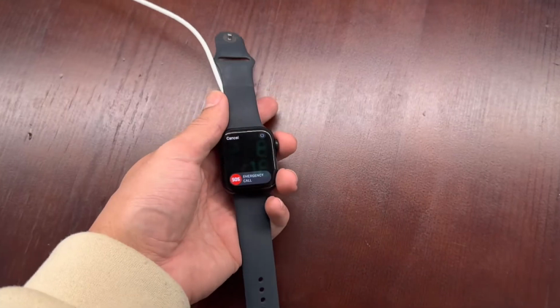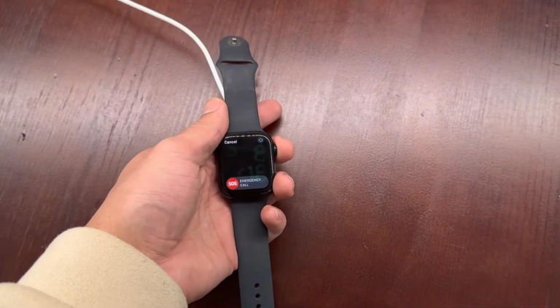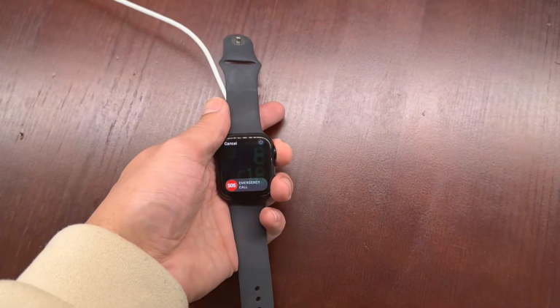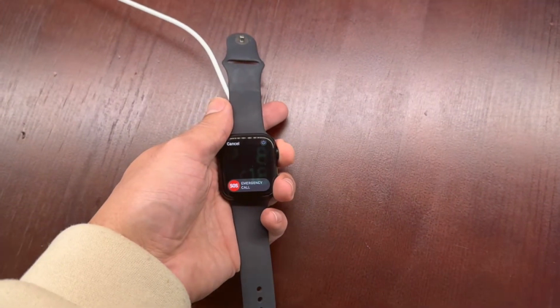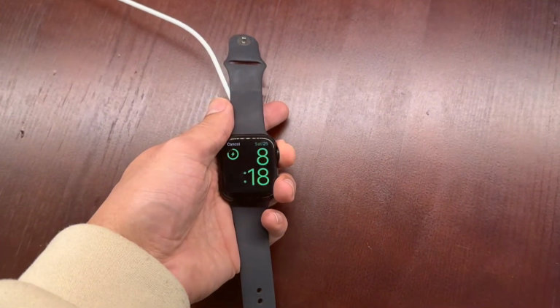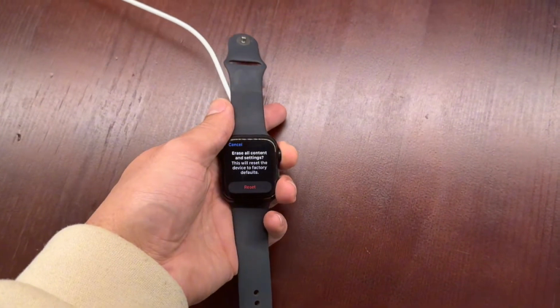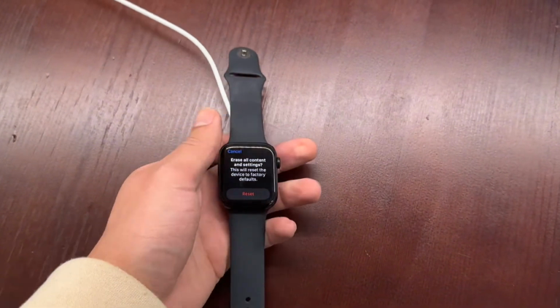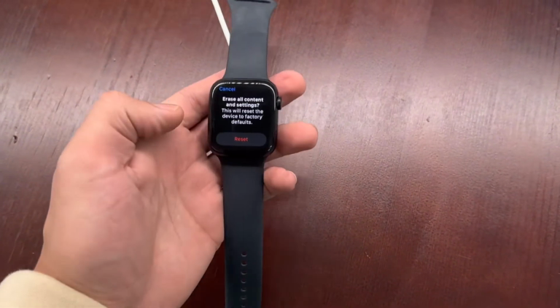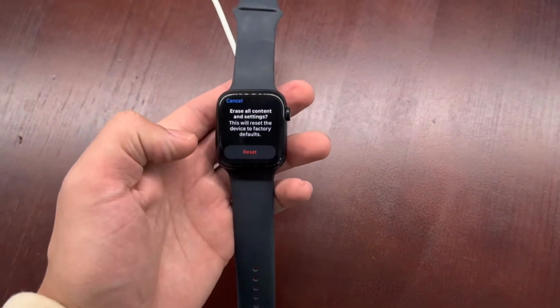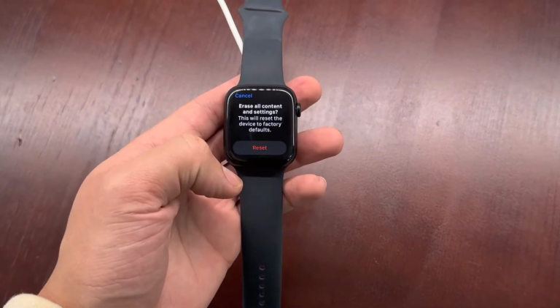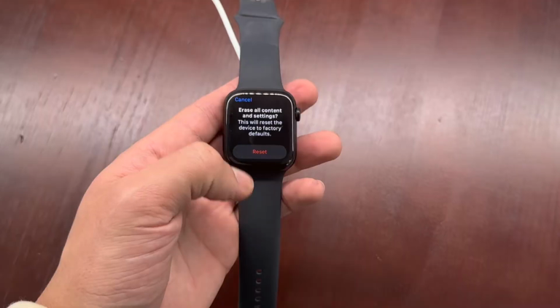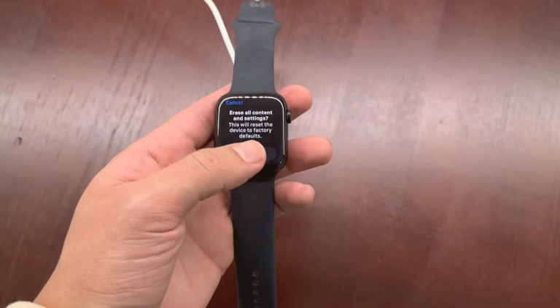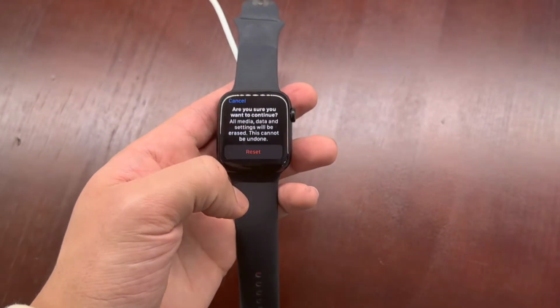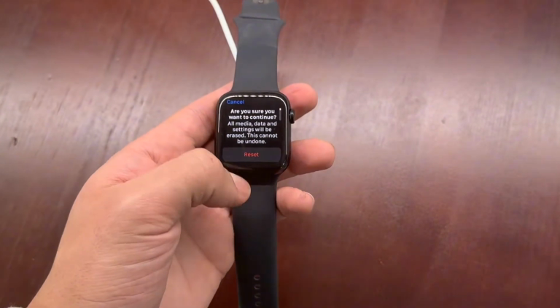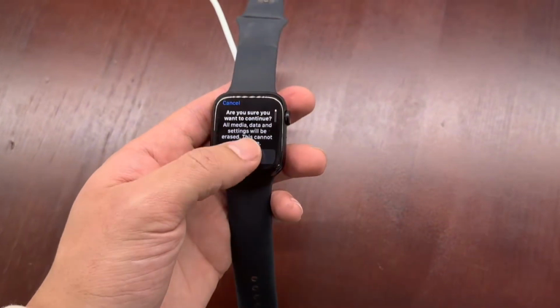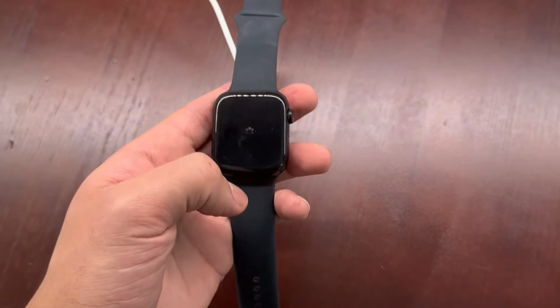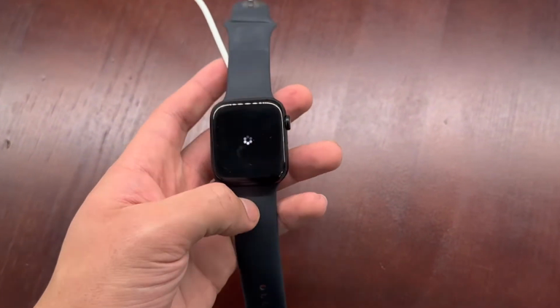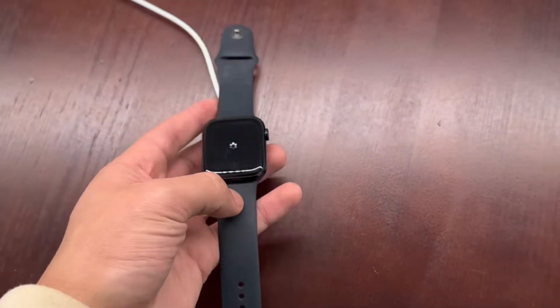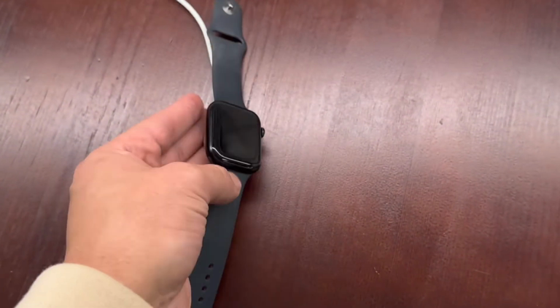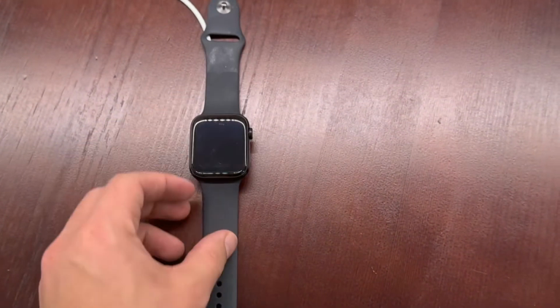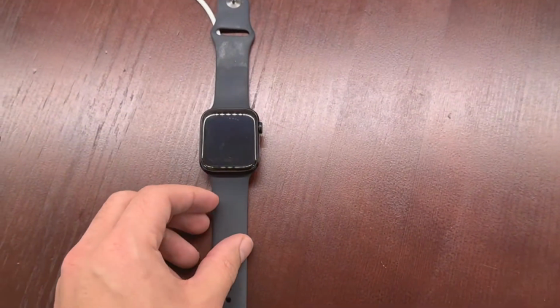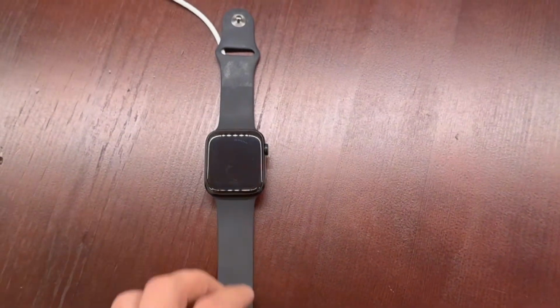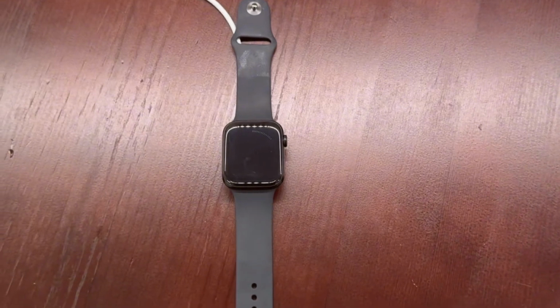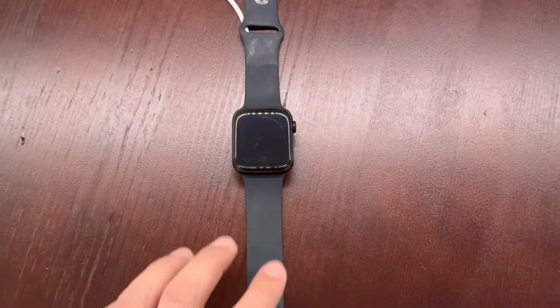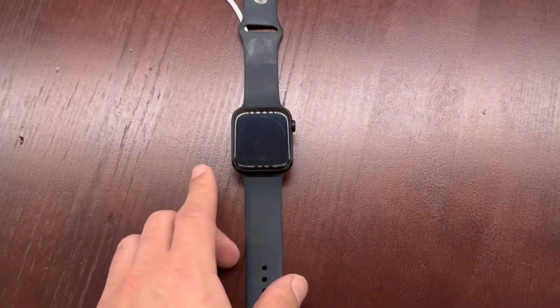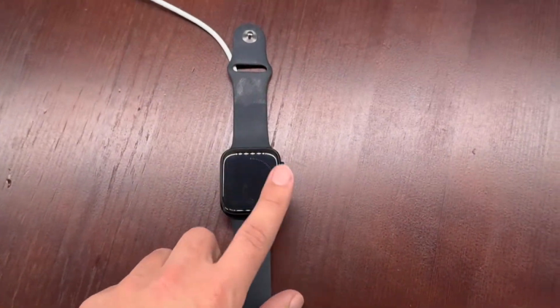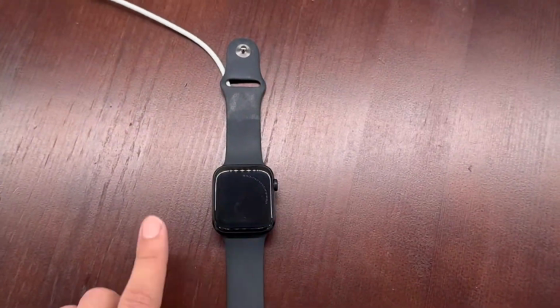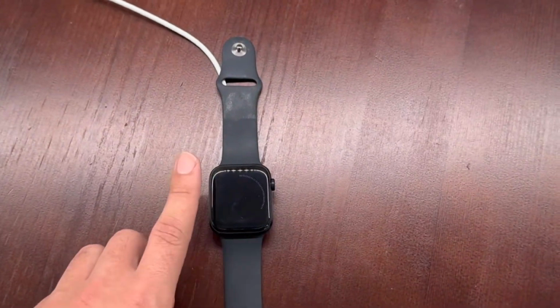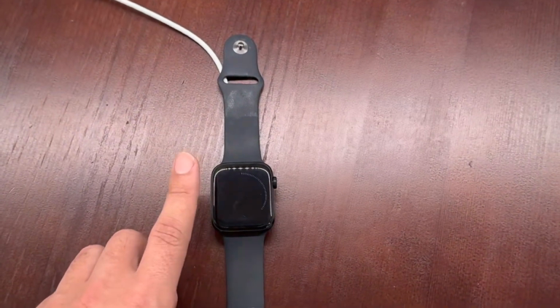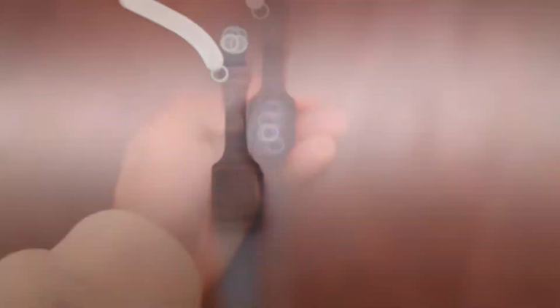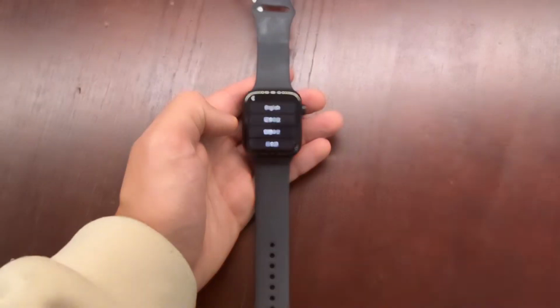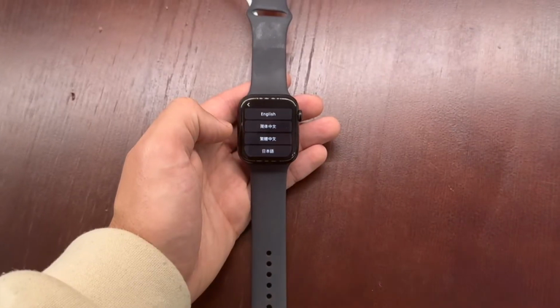From here, you're just going to press and hold the crown button, and then it's going to ask you: do you want to erase all content and settings? Hit Reset, and then Reset again. Then set the watch down and wait patiently — it will be reset once the progress indicator completes one full circle.